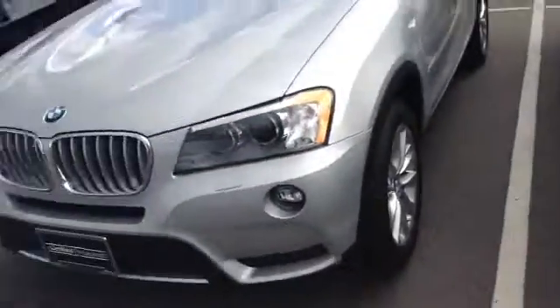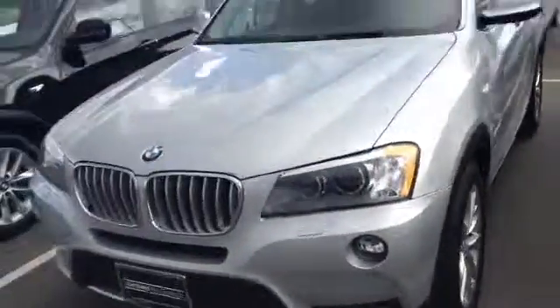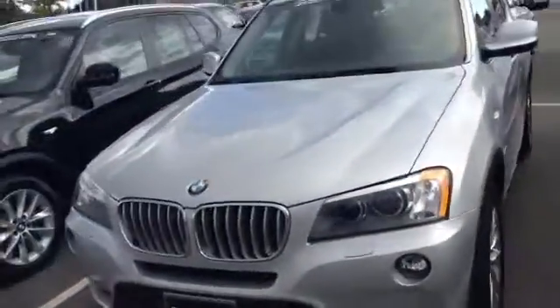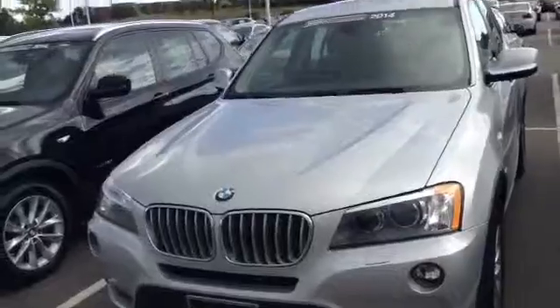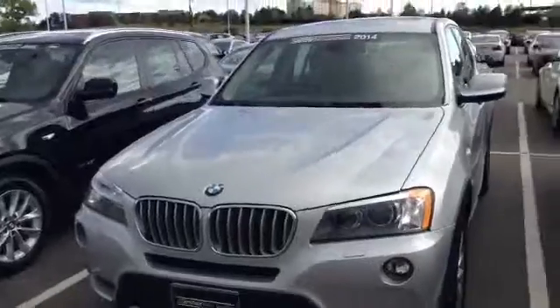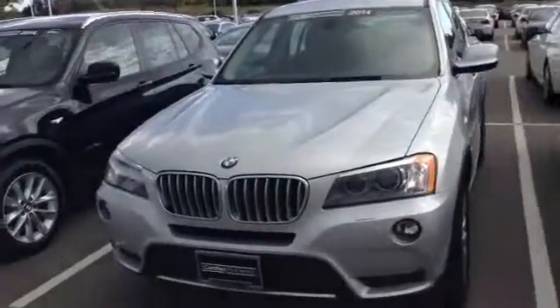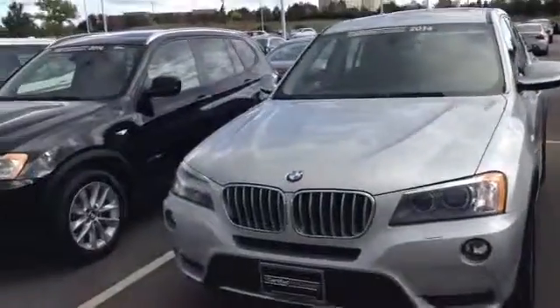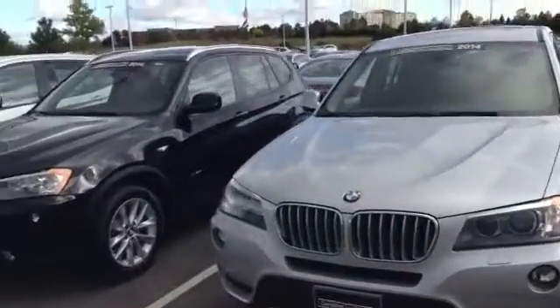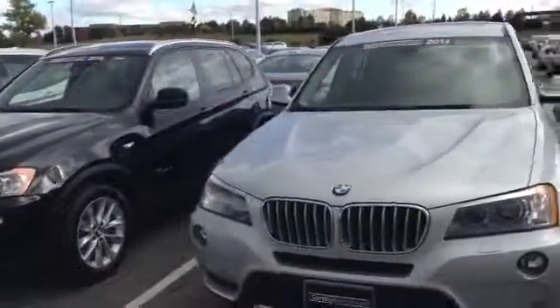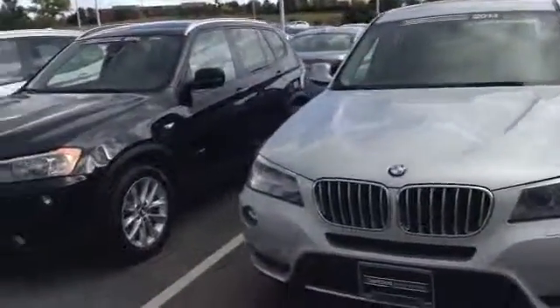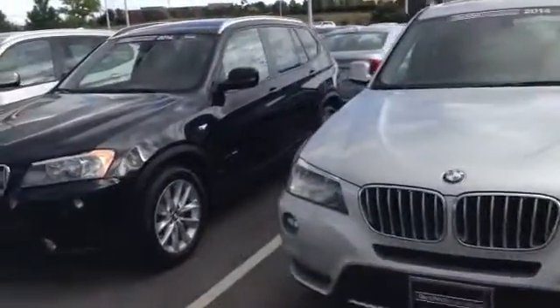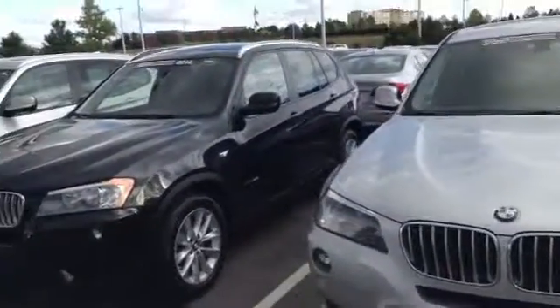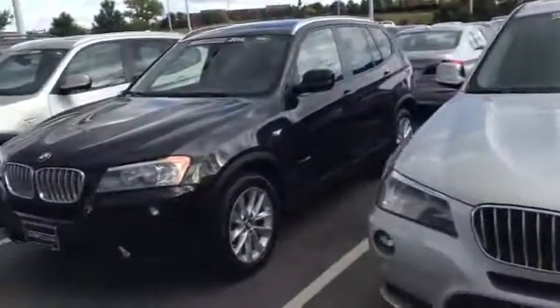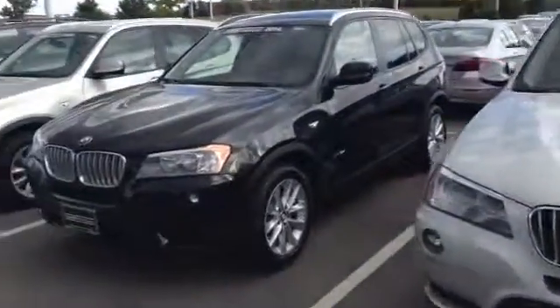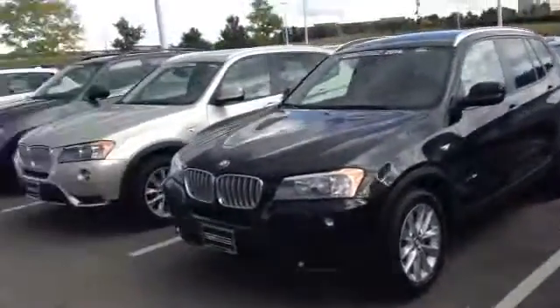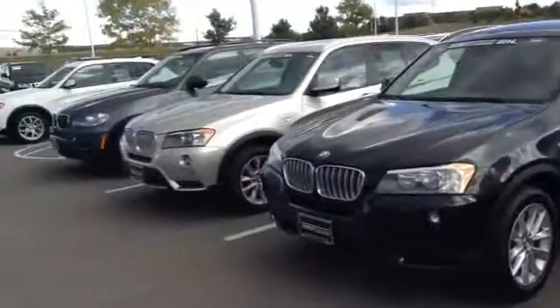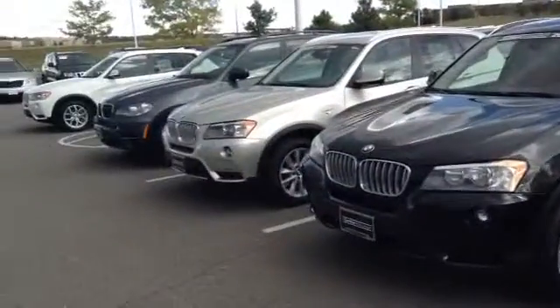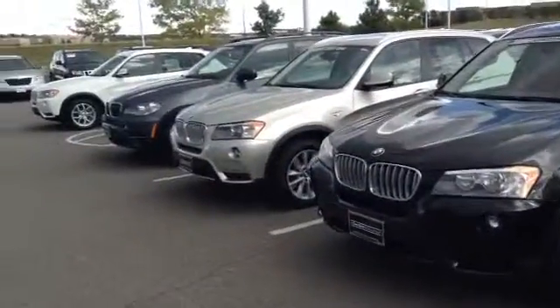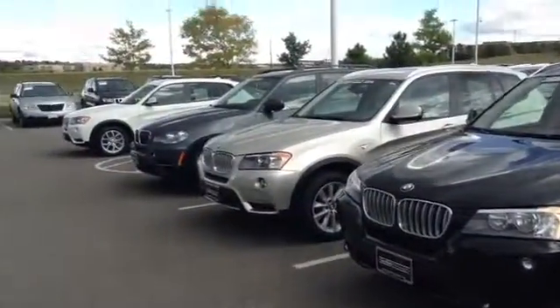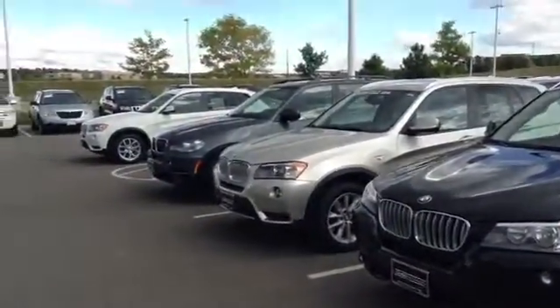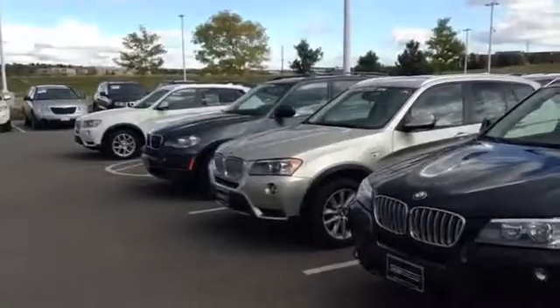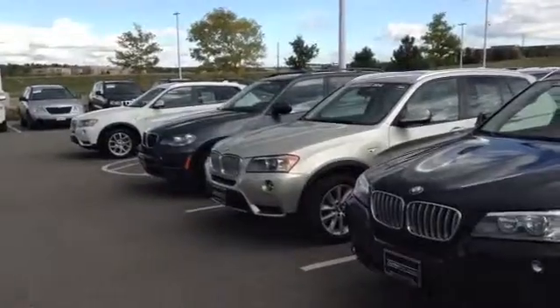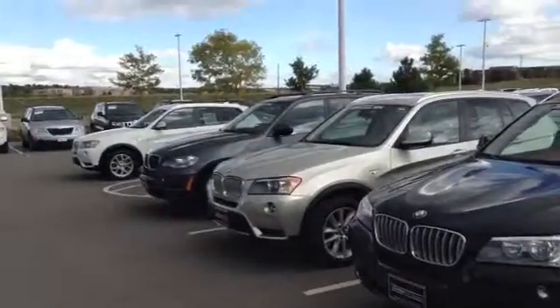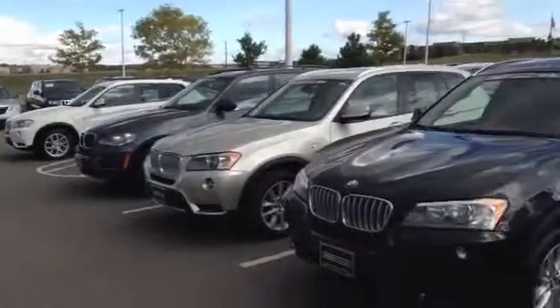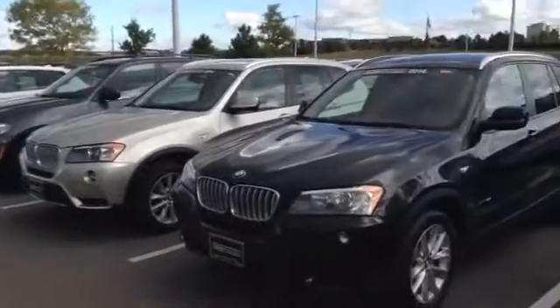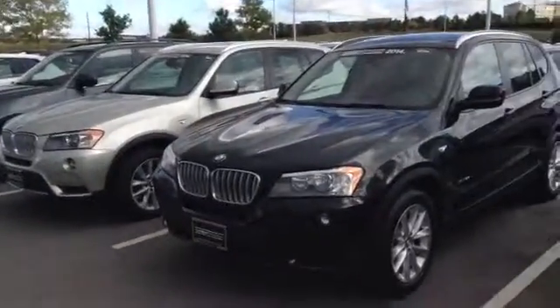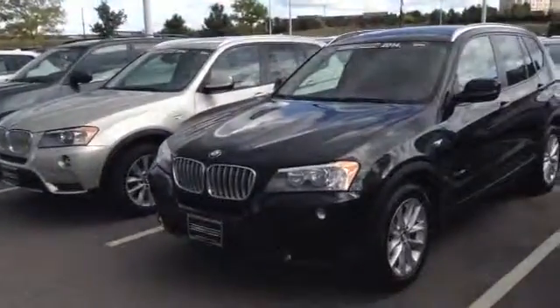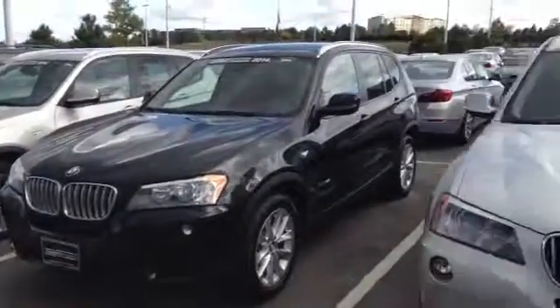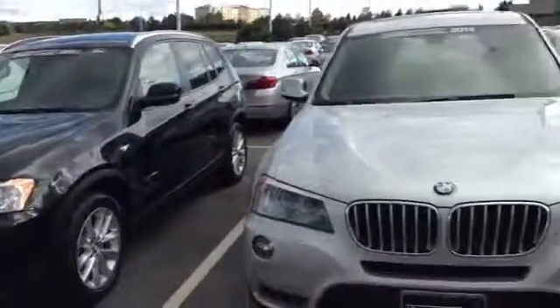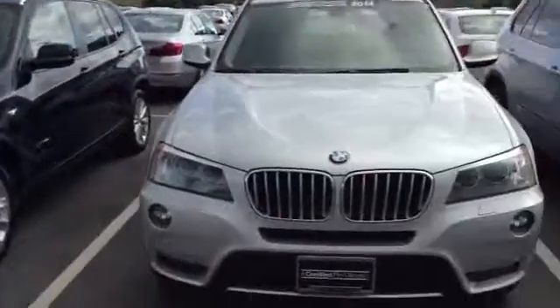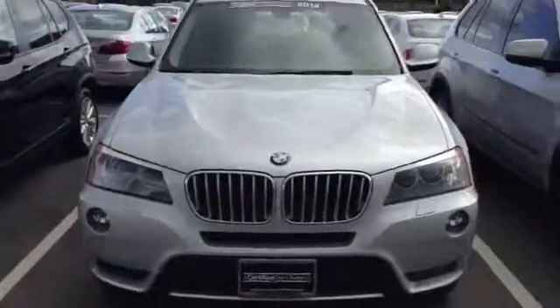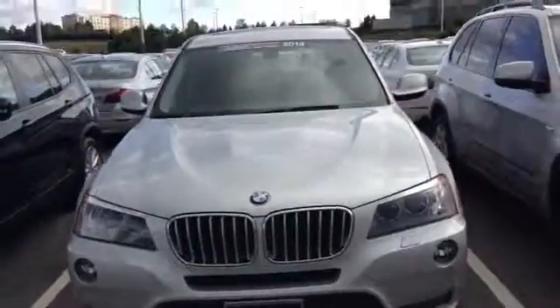The only main difference is the three different colors — it's pretty close in mileage as well. One of them is like a champagne gold, then you have the jet black, and you have the glacier silver.